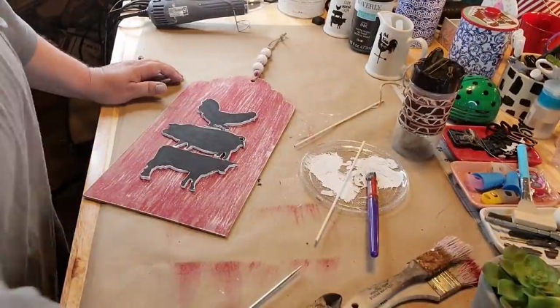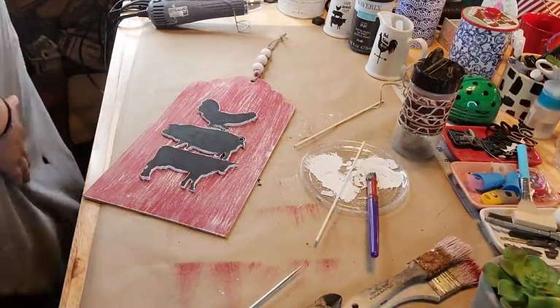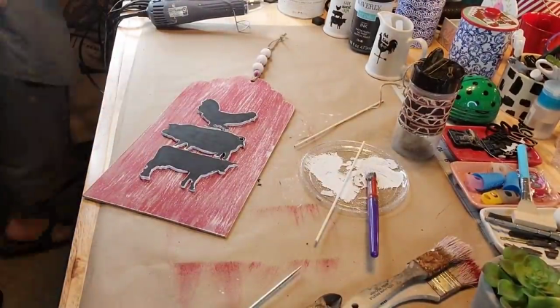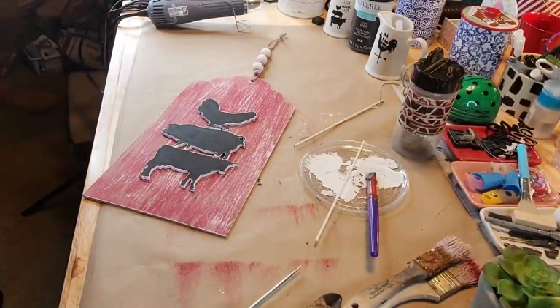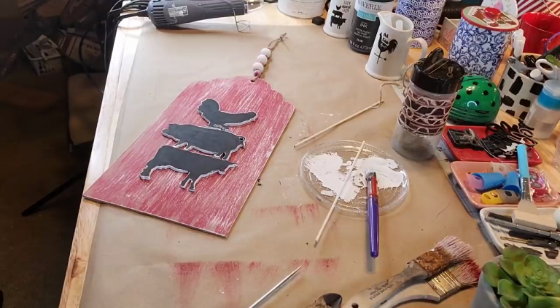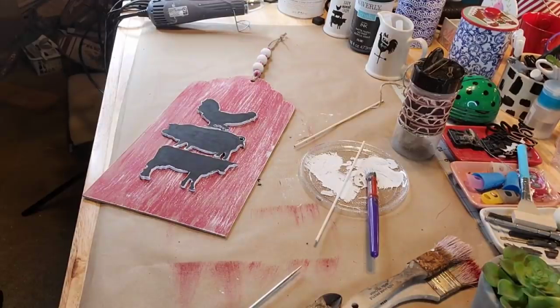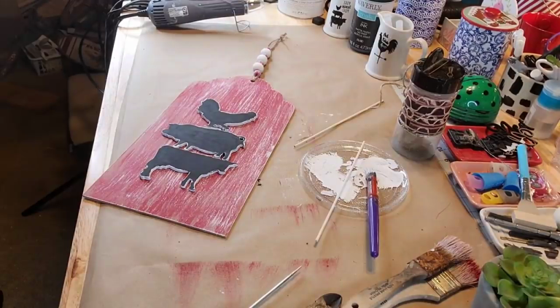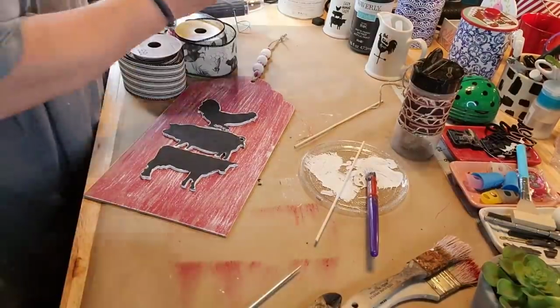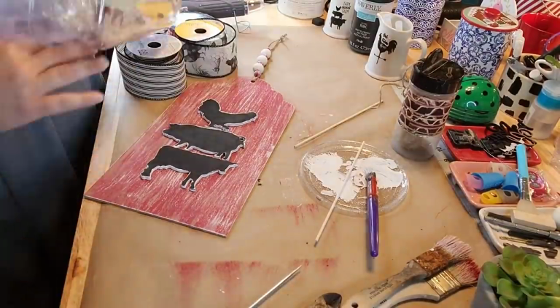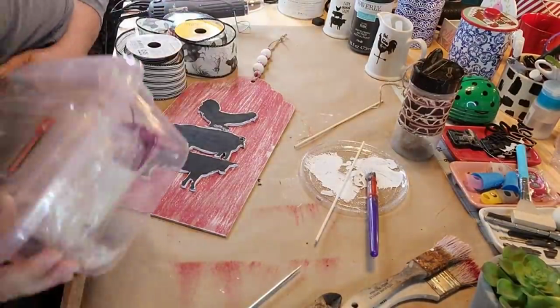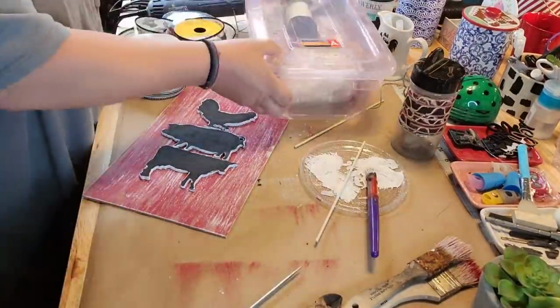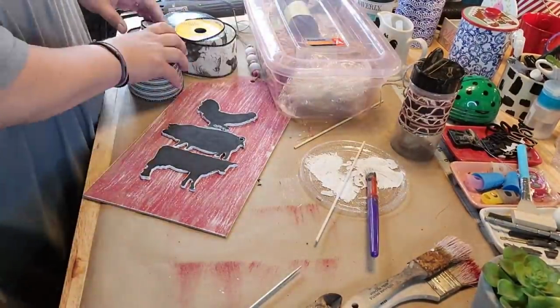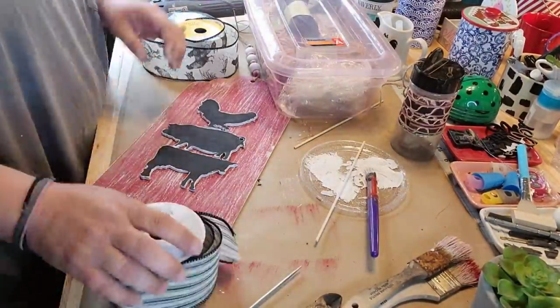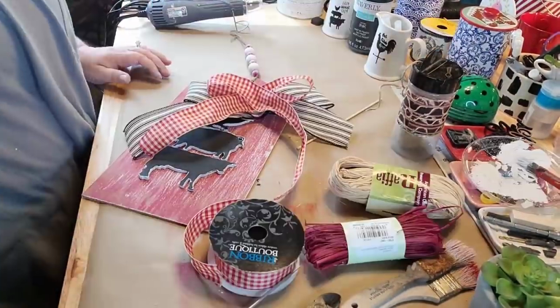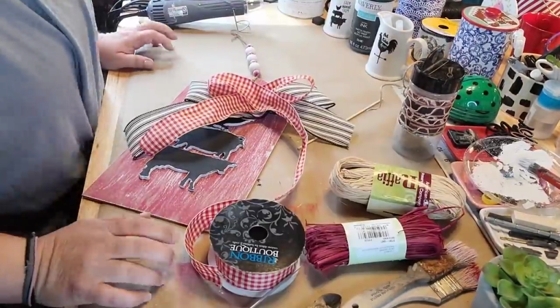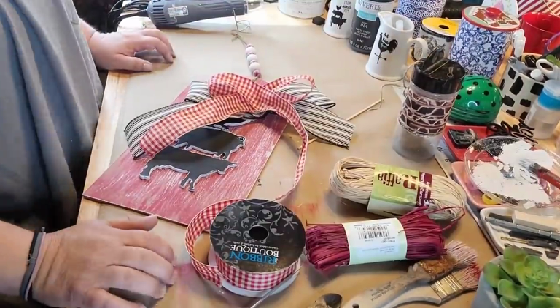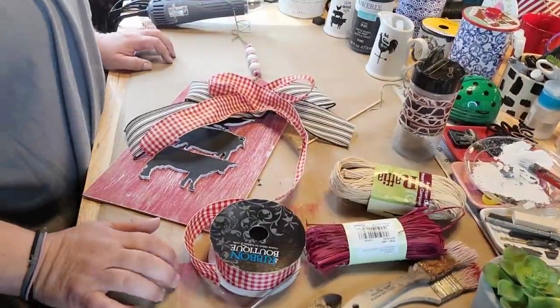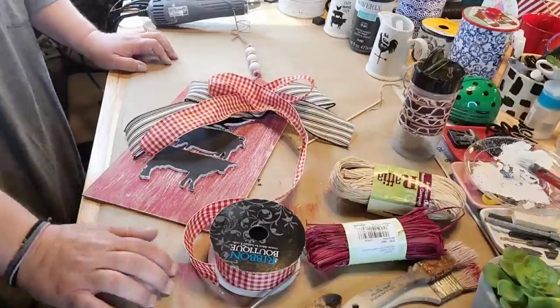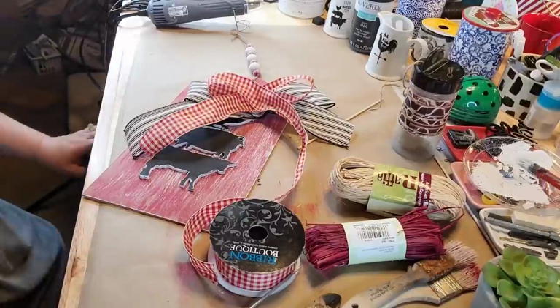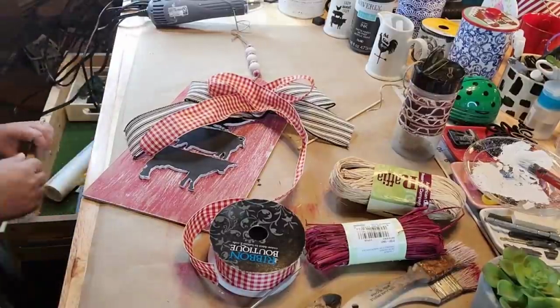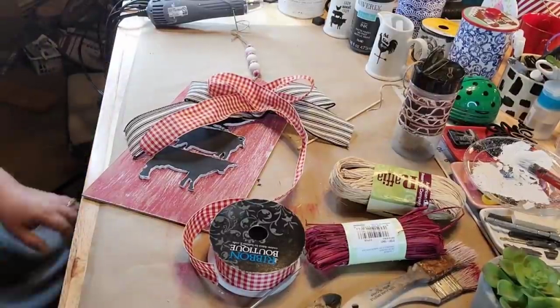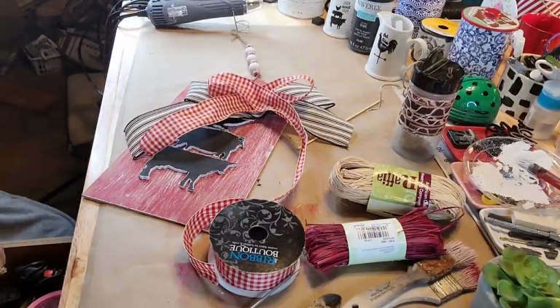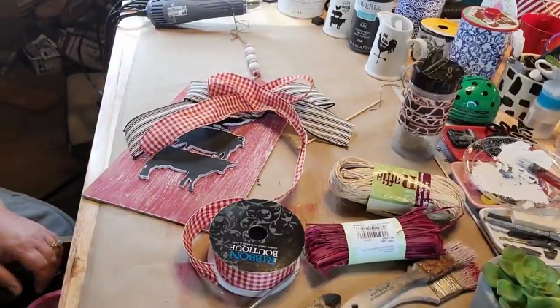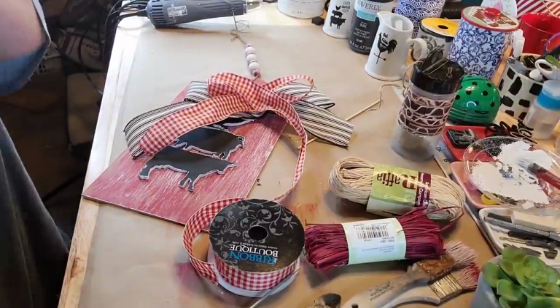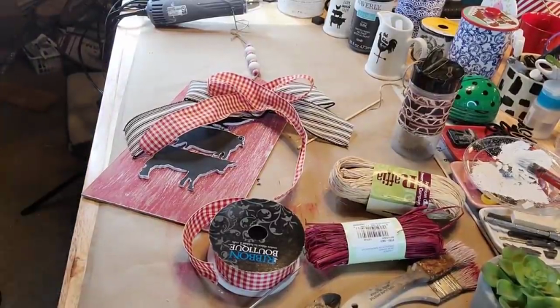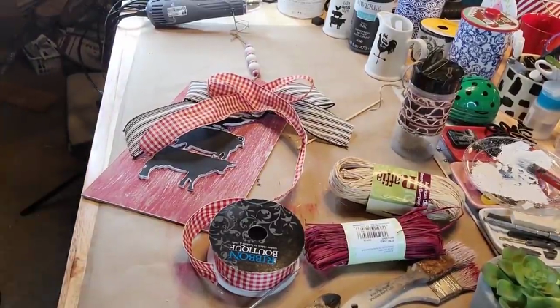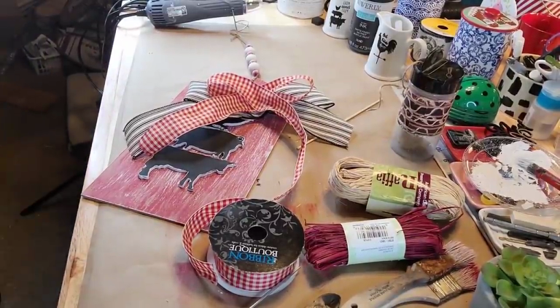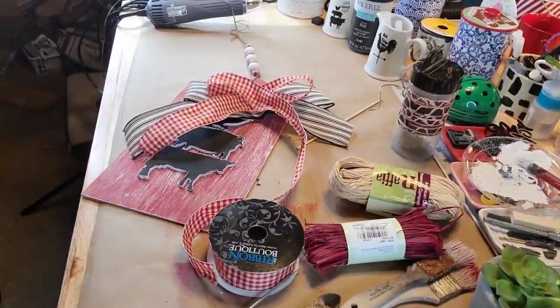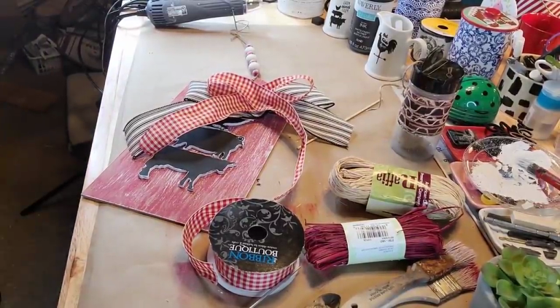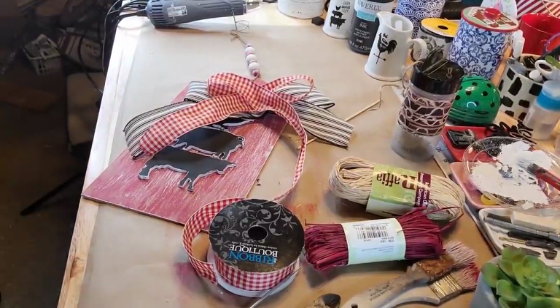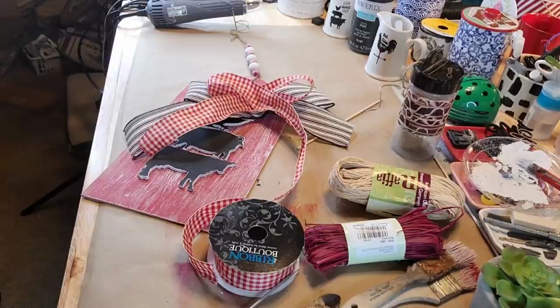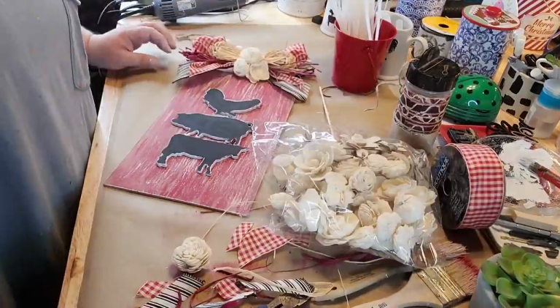I'm so sorry, y'all. This one was so backwards. I hope you get the gist here. Now I'm going to make a bow — a big old bow. I like big bows and I cannot lie.